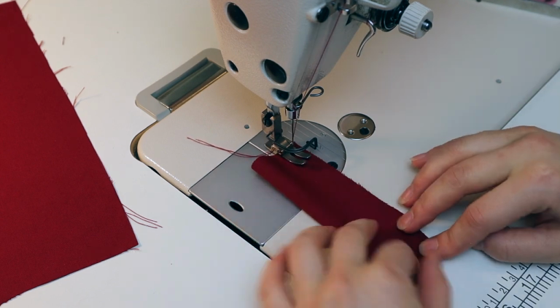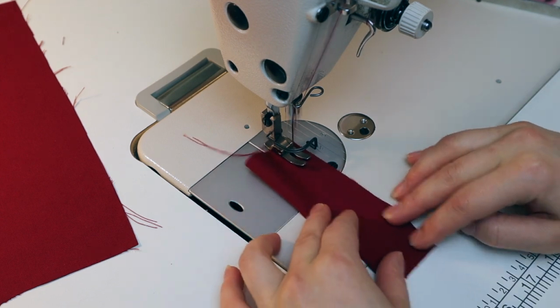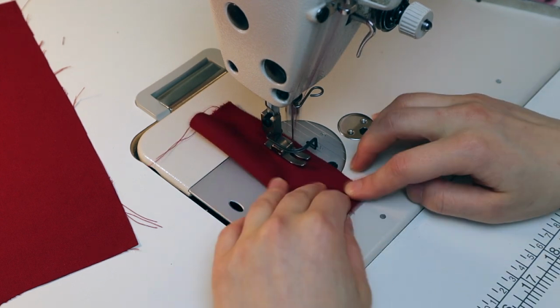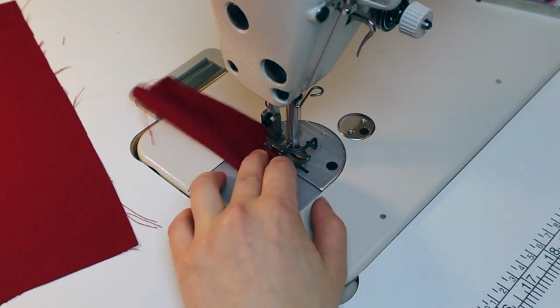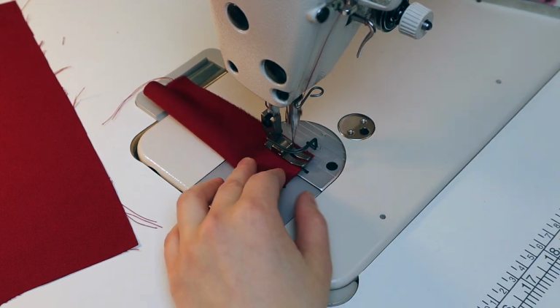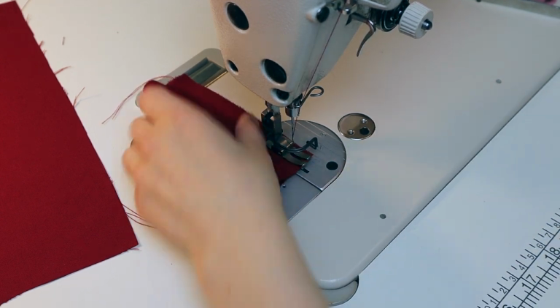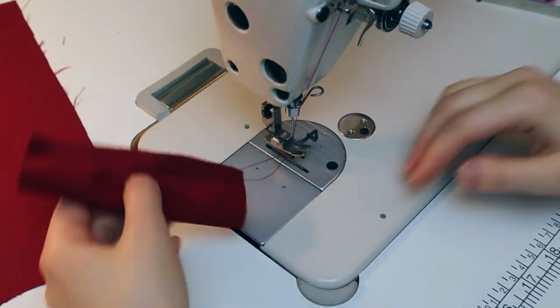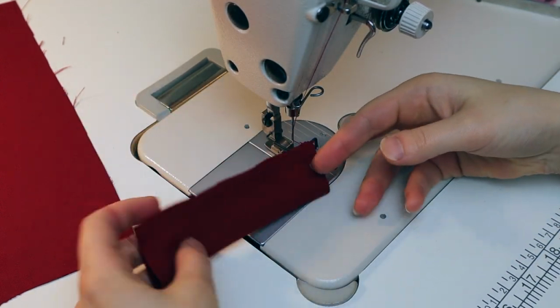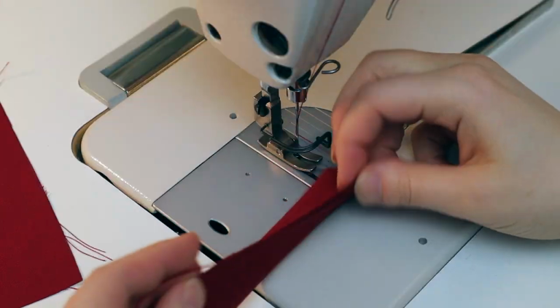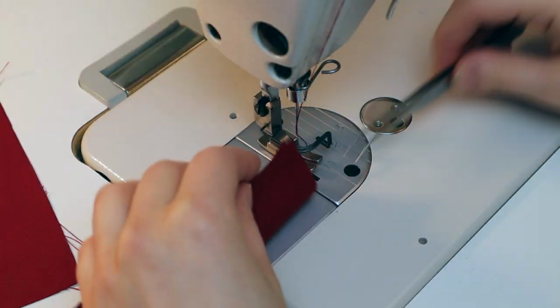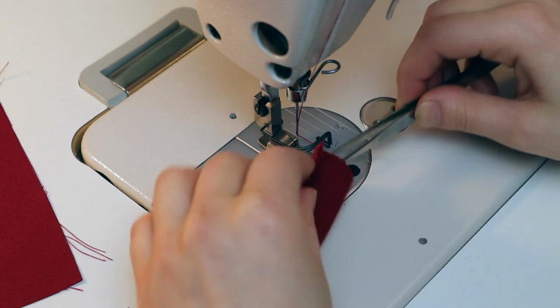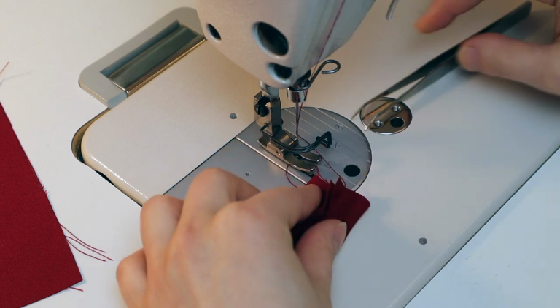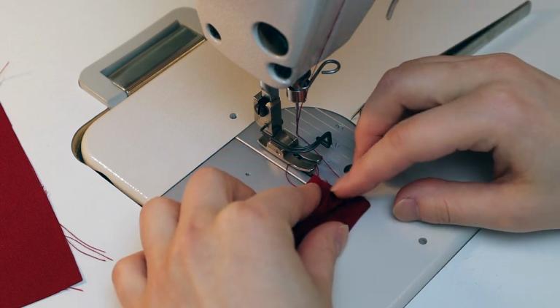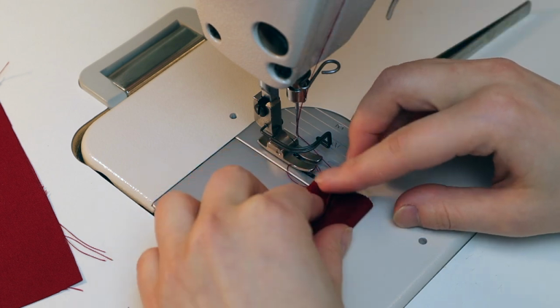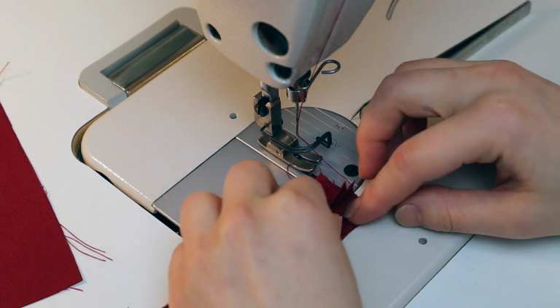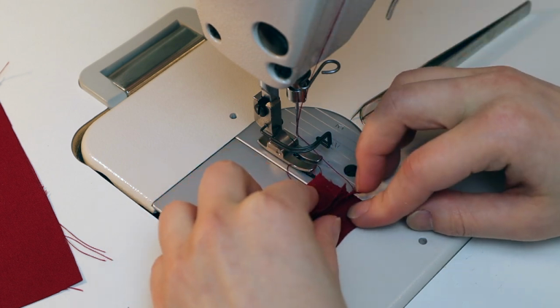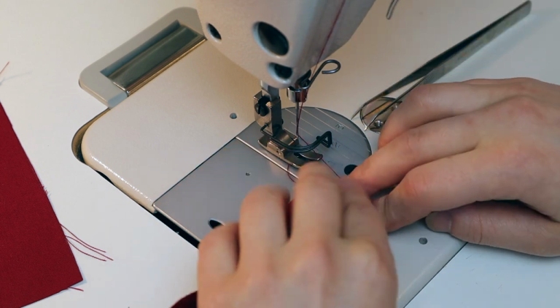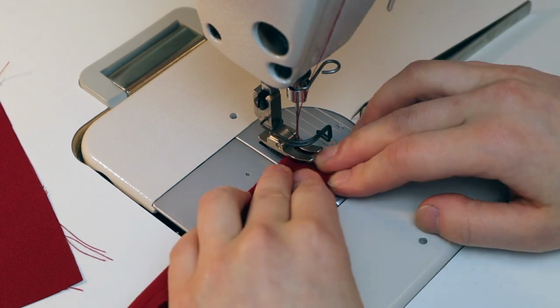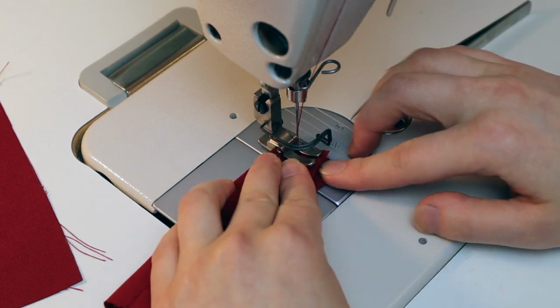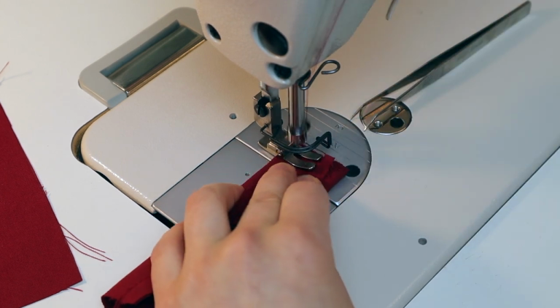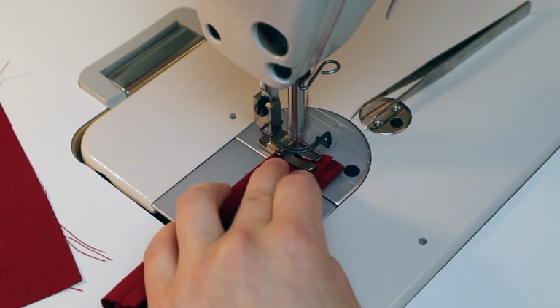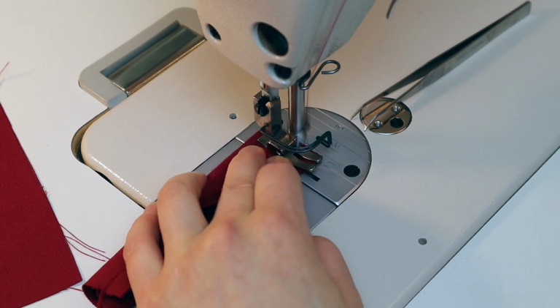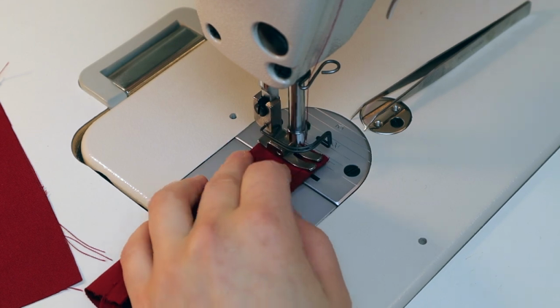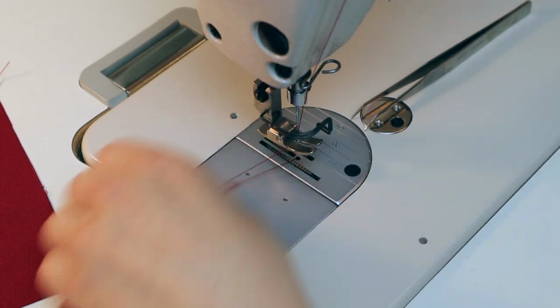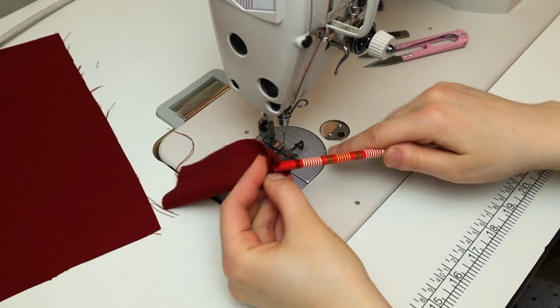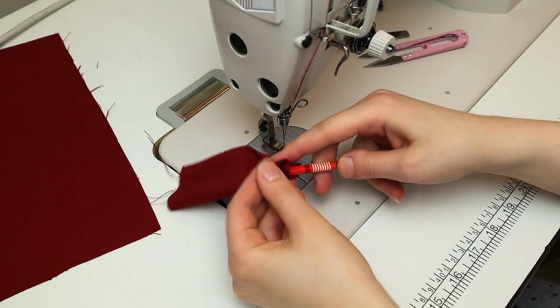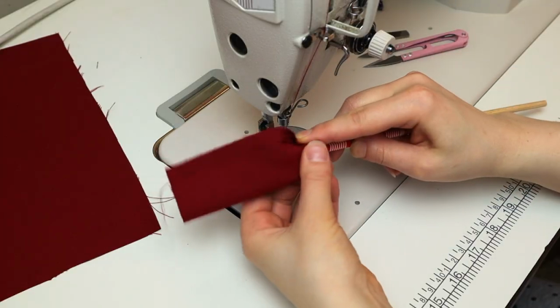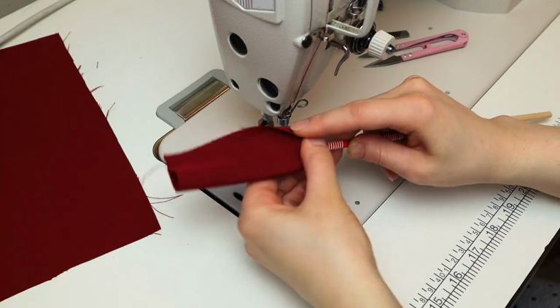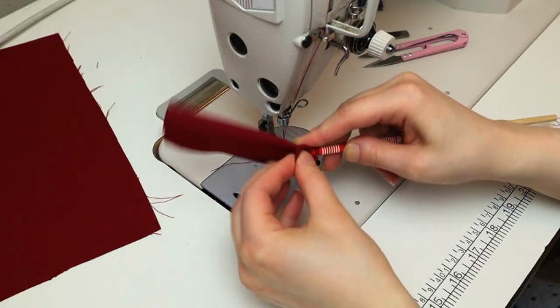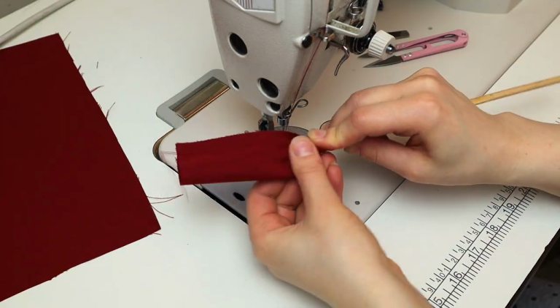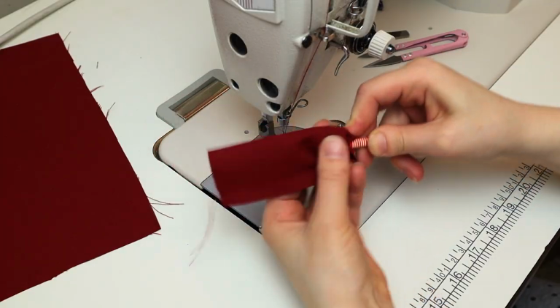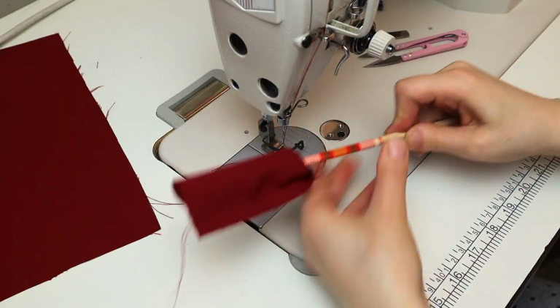For the center tube, you fold it in half and you sew it down, and then you sew off one of the ends. I open up the tube so that the seam is in the center back. You're going to turn this right side out with the help of a stick or a chopstick.